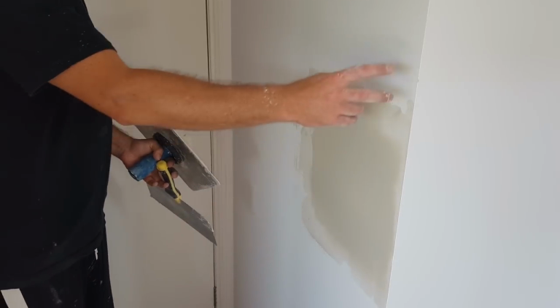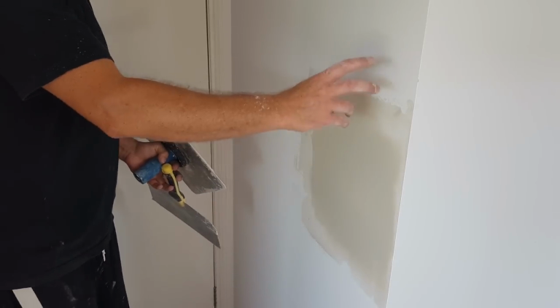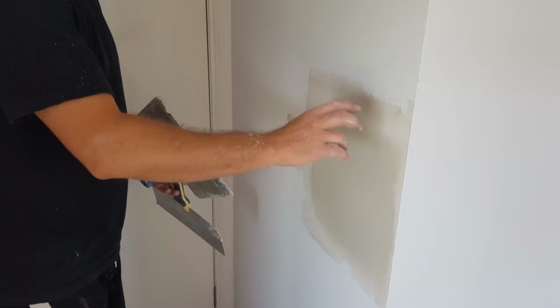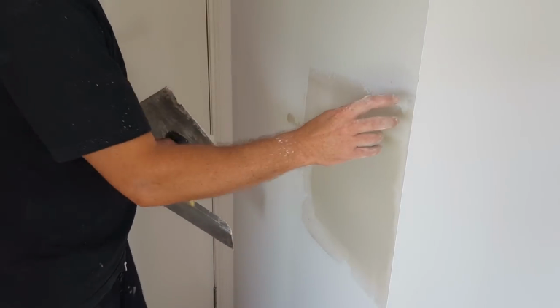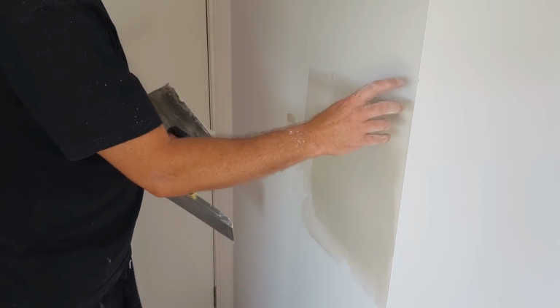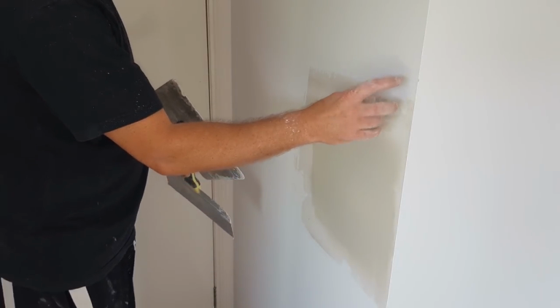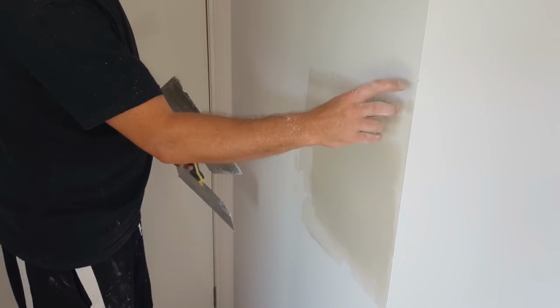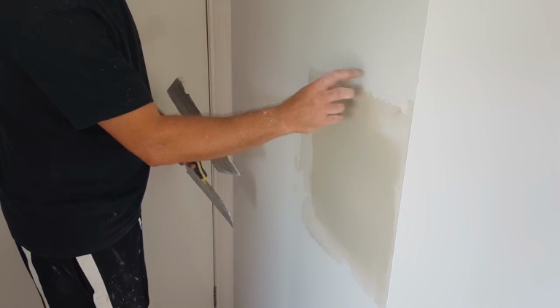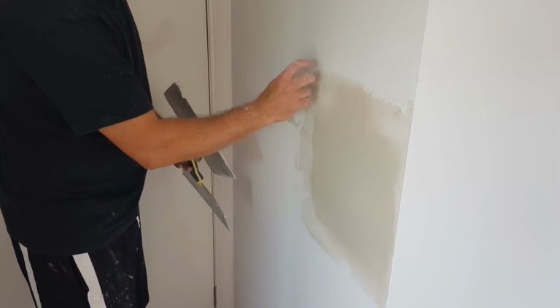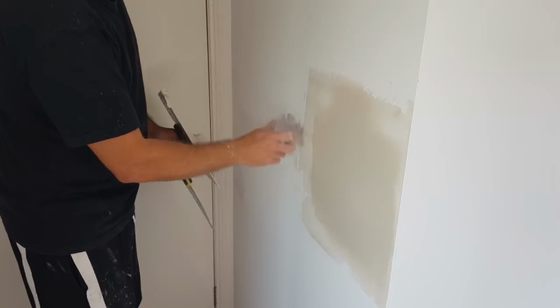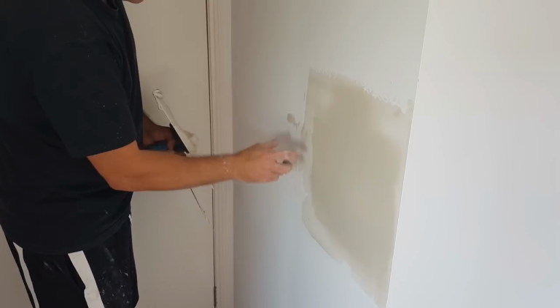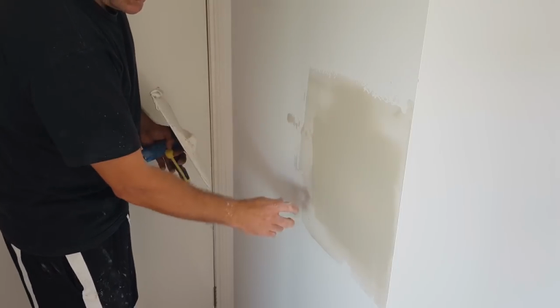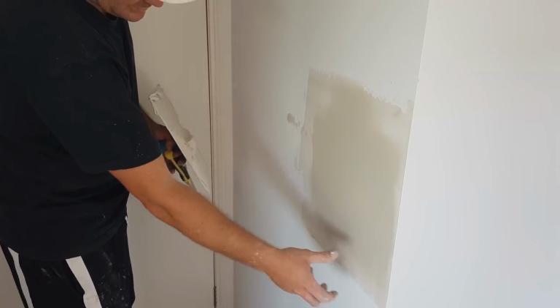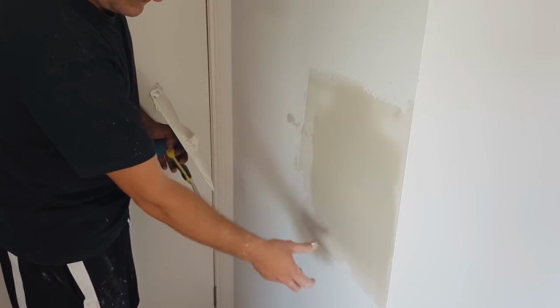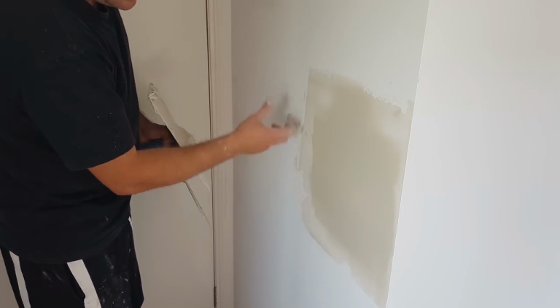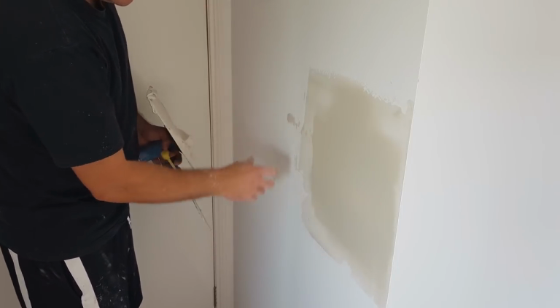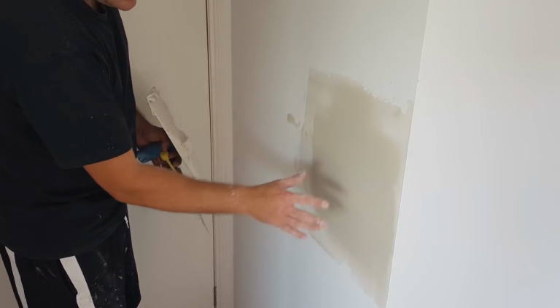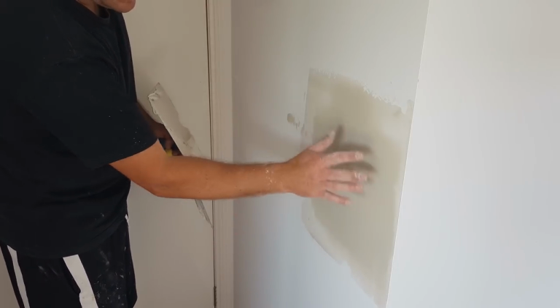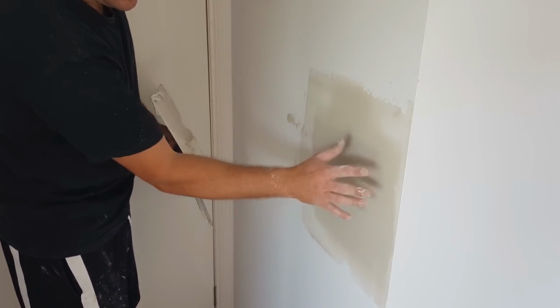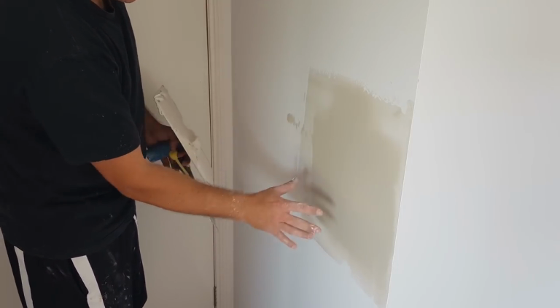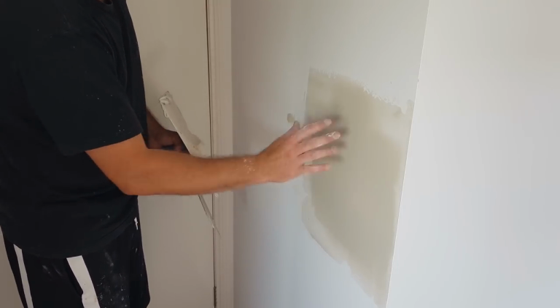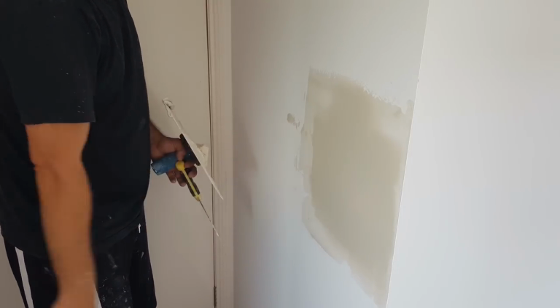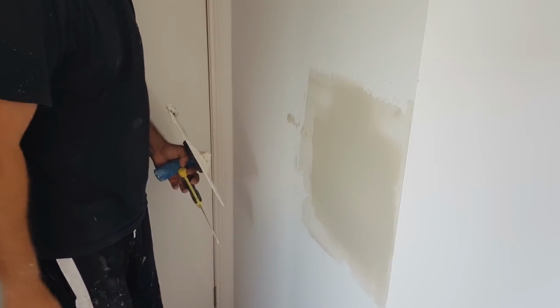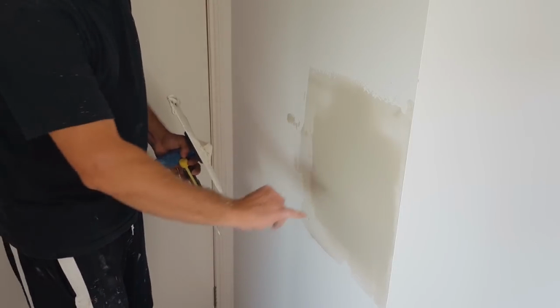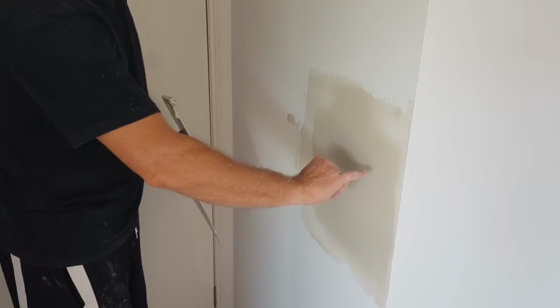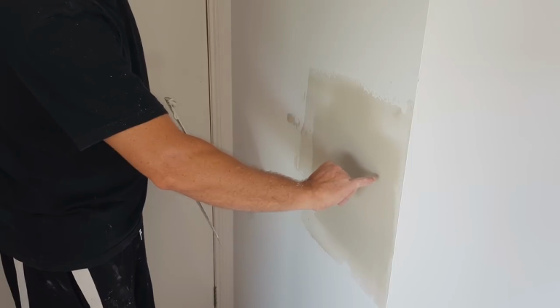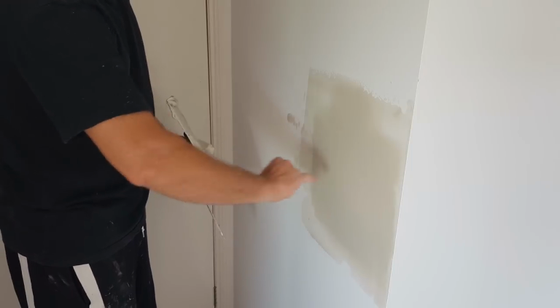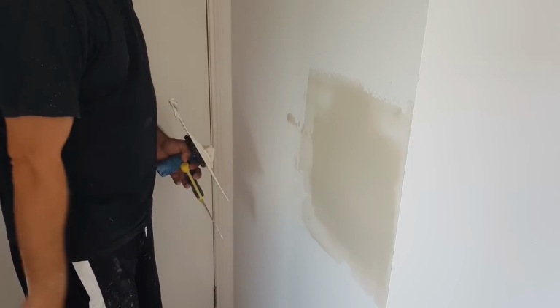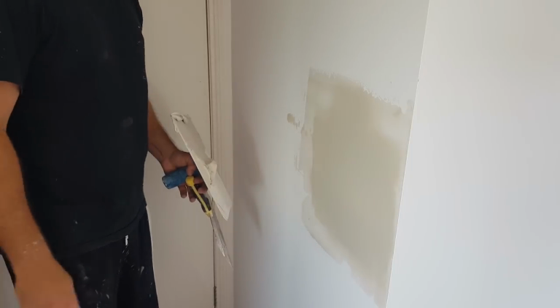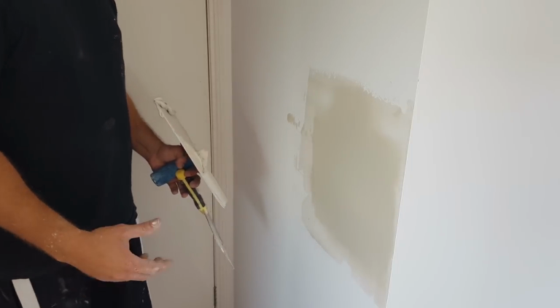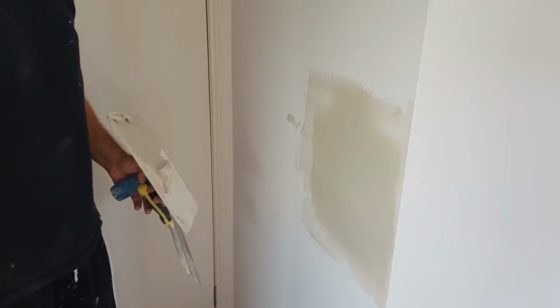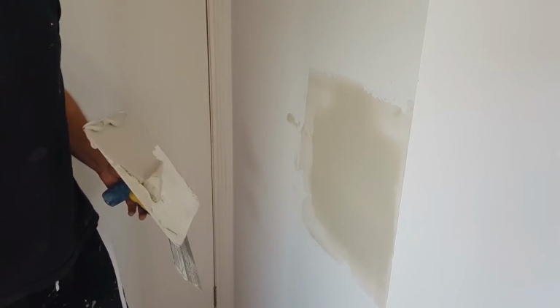When it comes to sanding when it's dry, we sand the edge nice and gradual and then feather in the middle. Do these little things and you should be good.